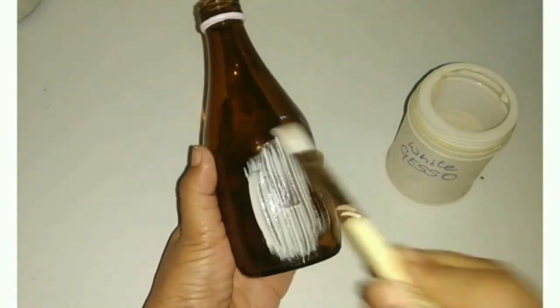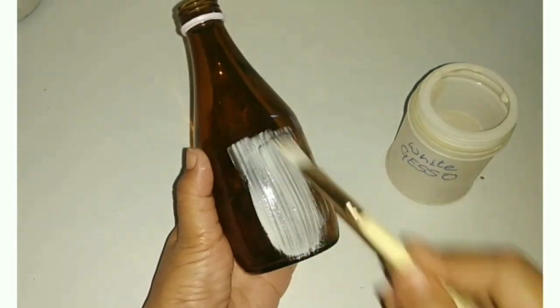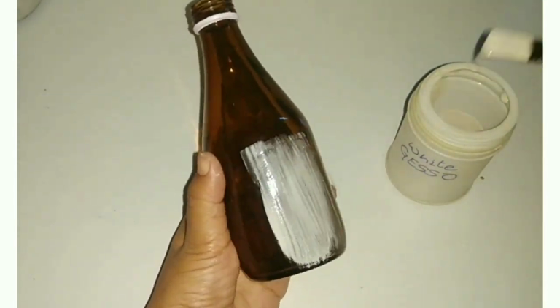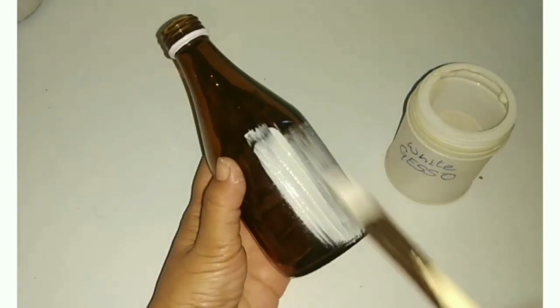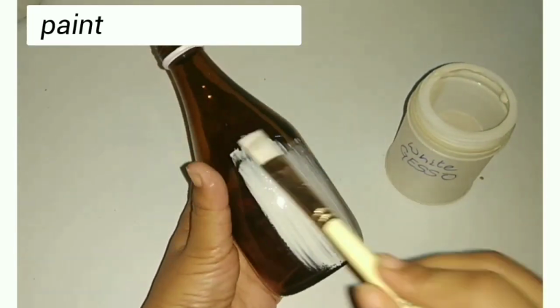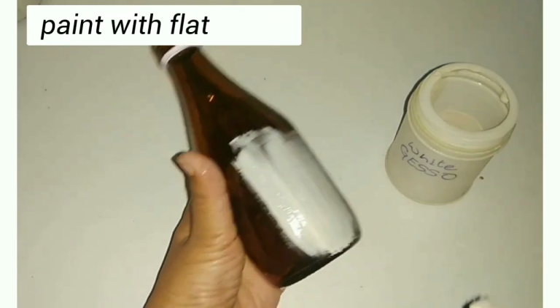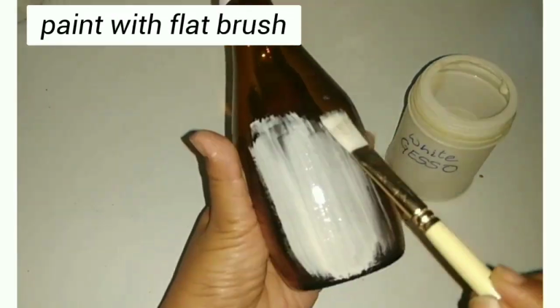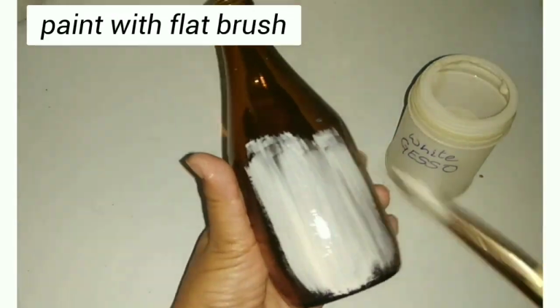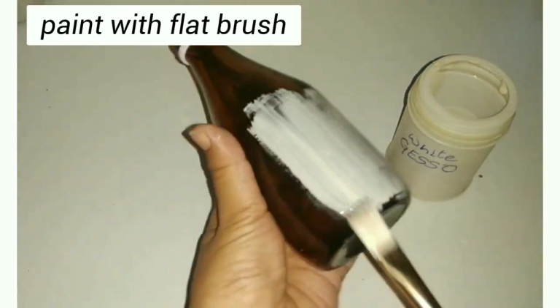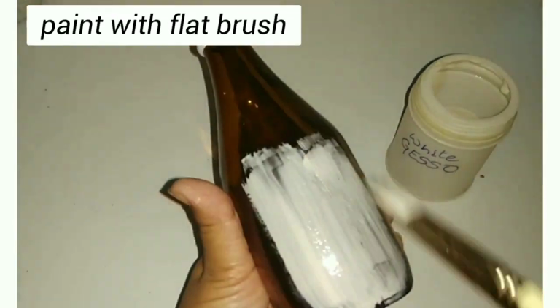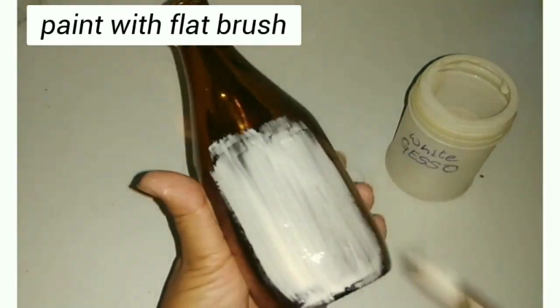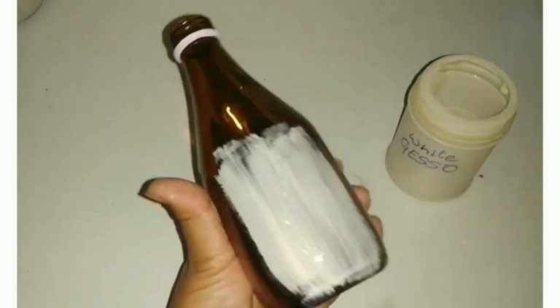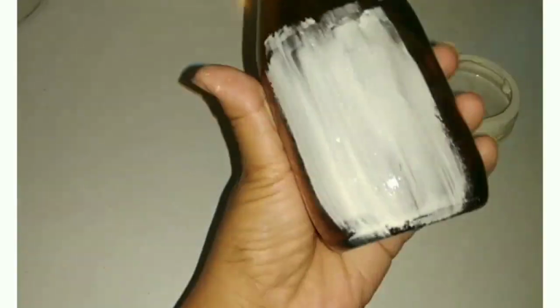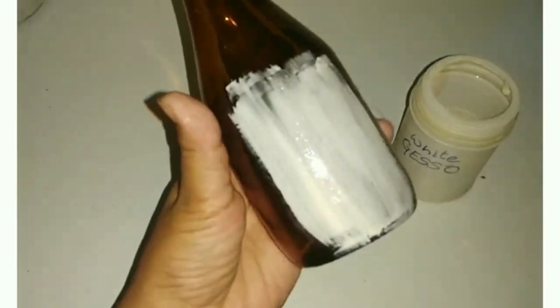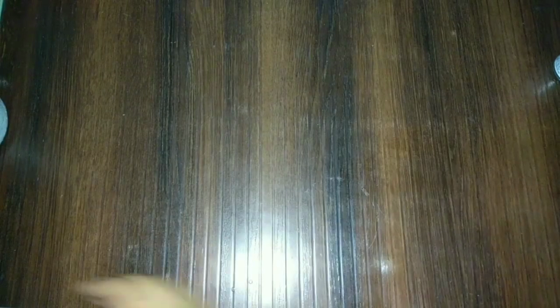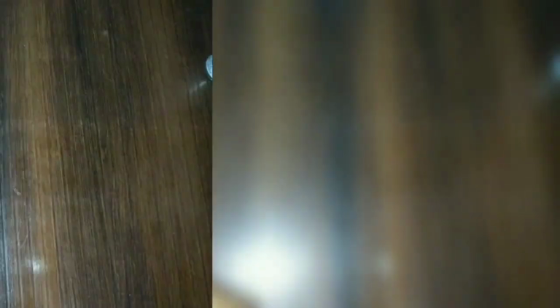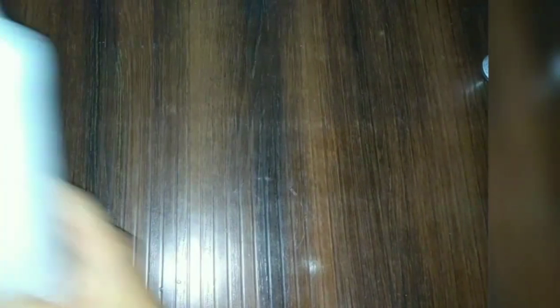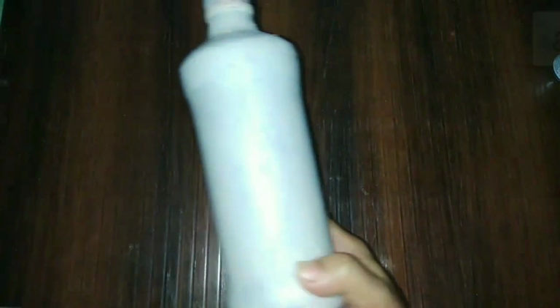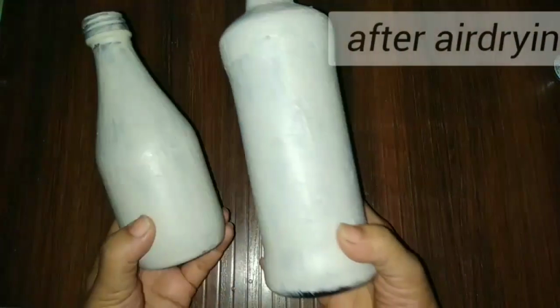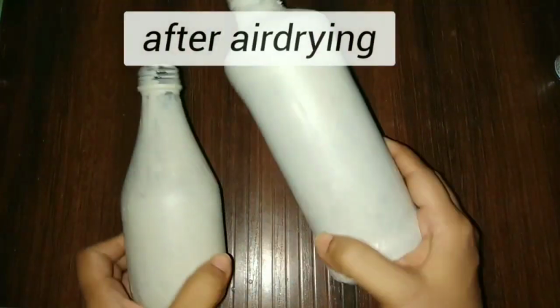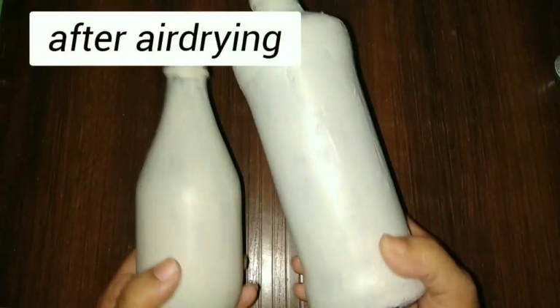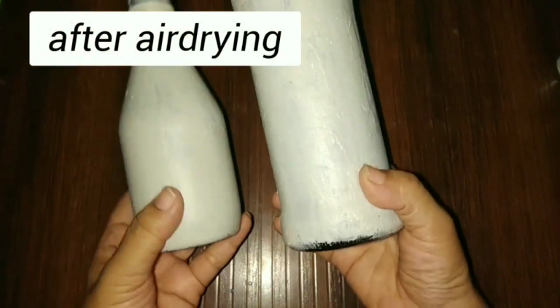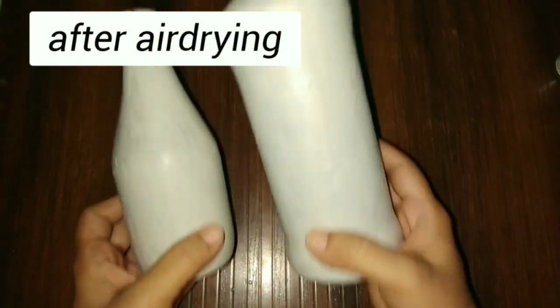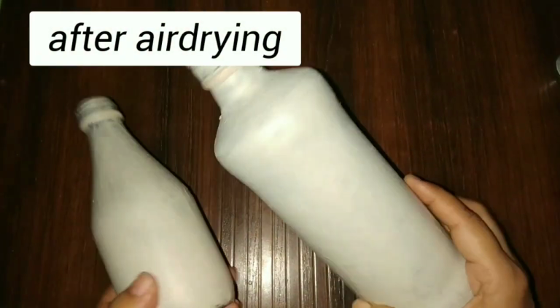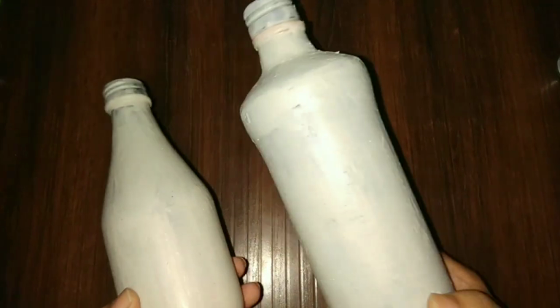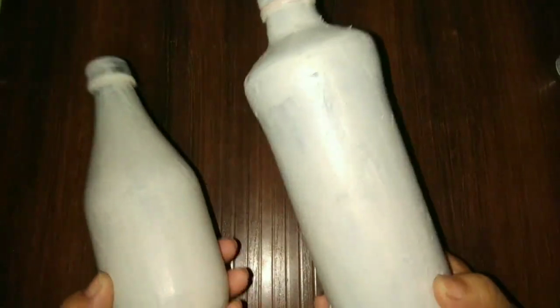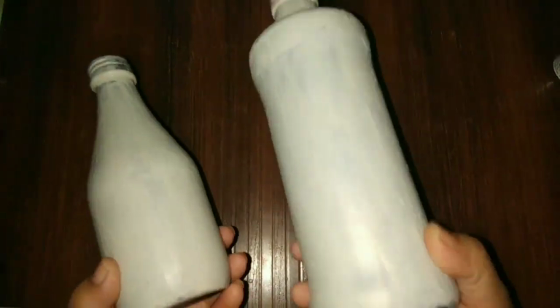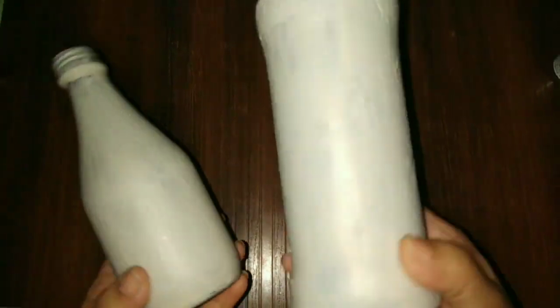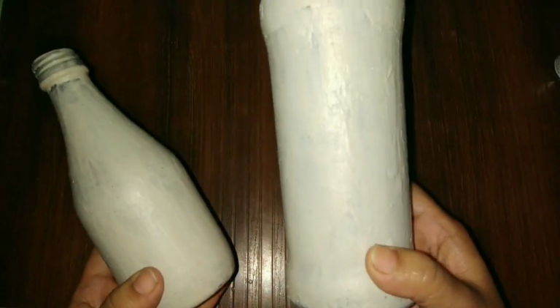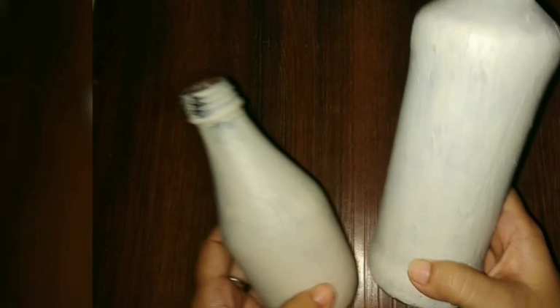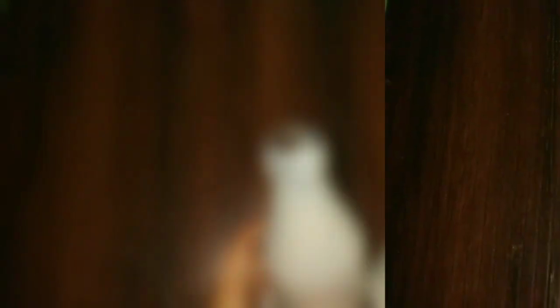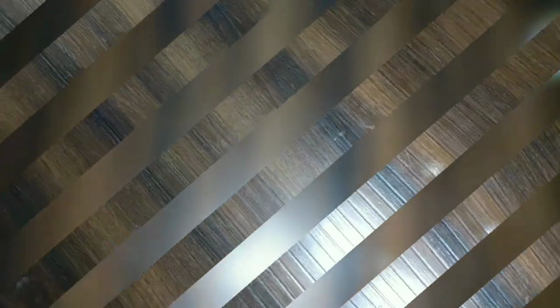This is a homemade gesso — you can see the link in the description and I will give you the link in the i-button. Now paint it well. I have painted two bottles like this and after air drying you will see something like that.